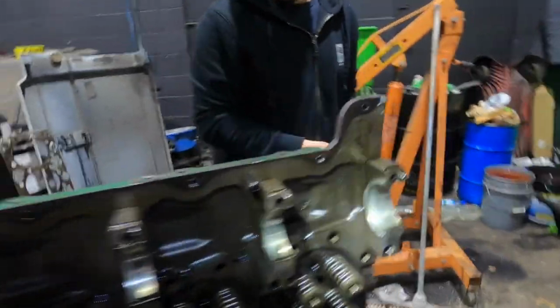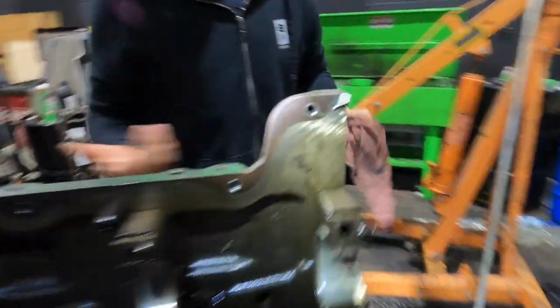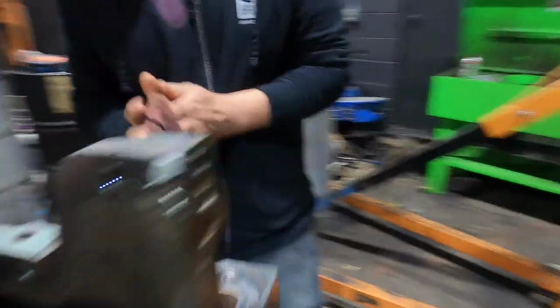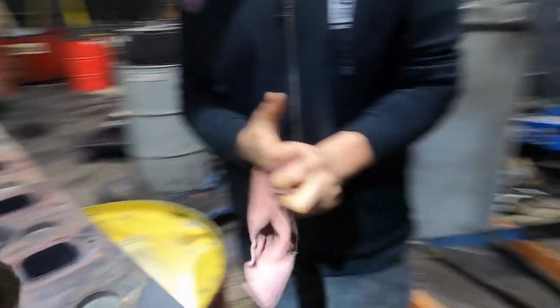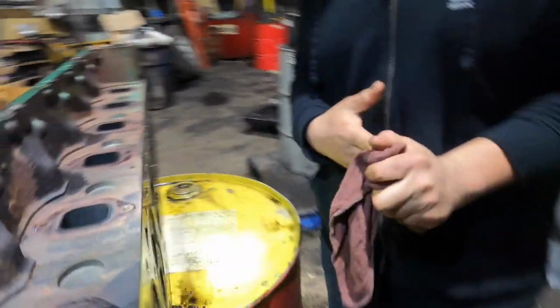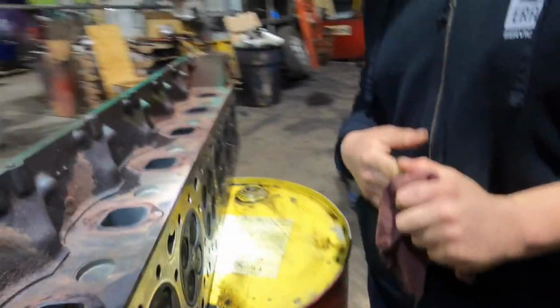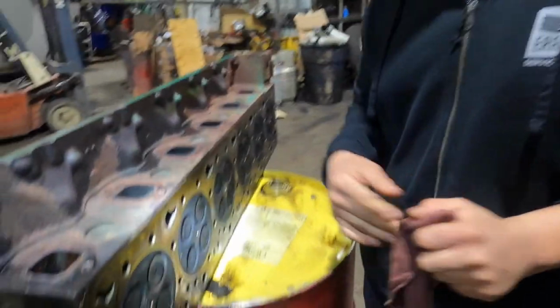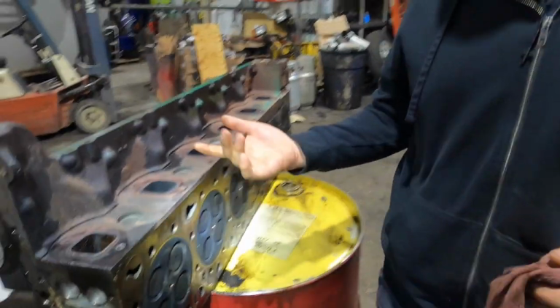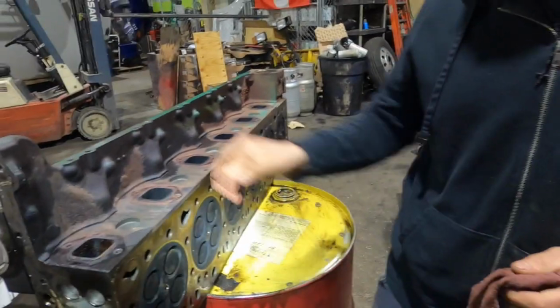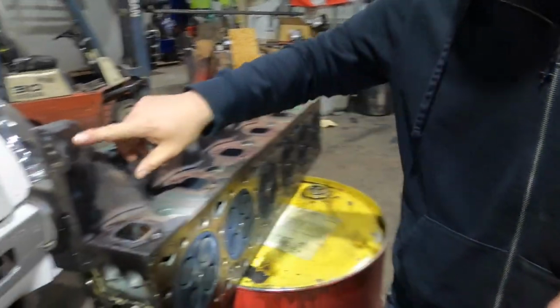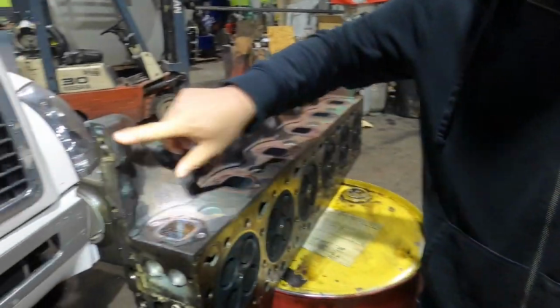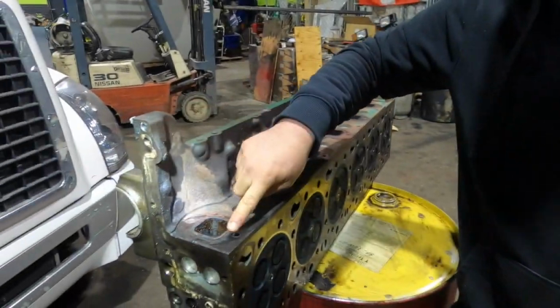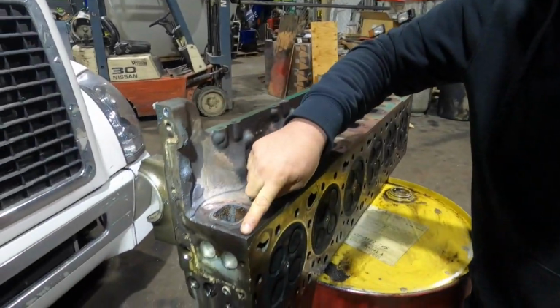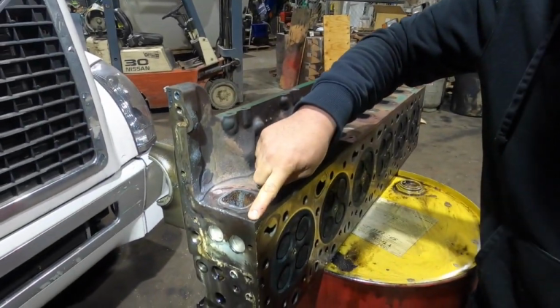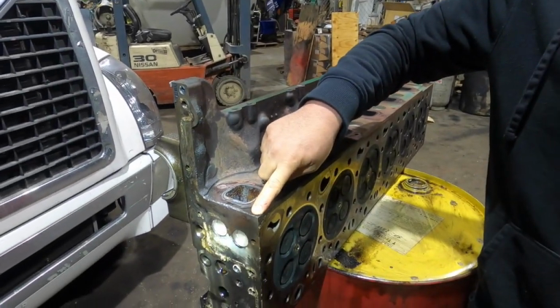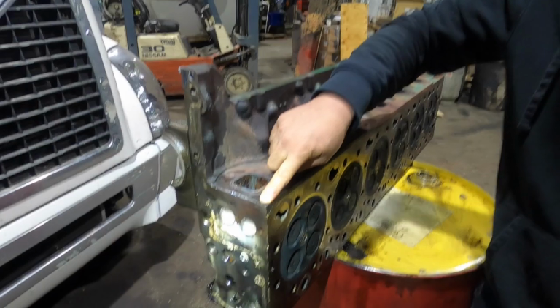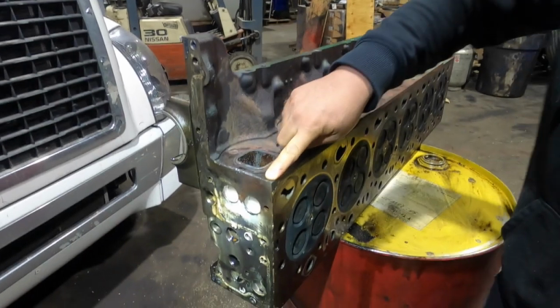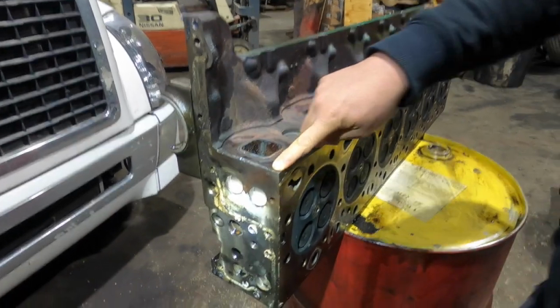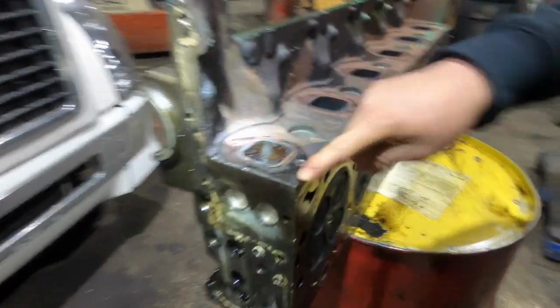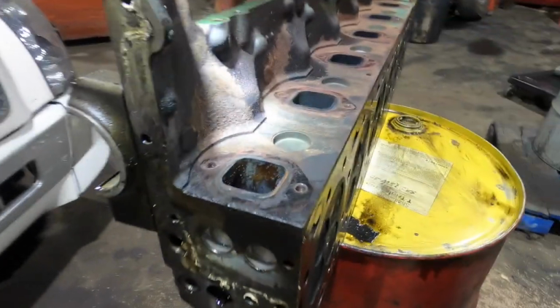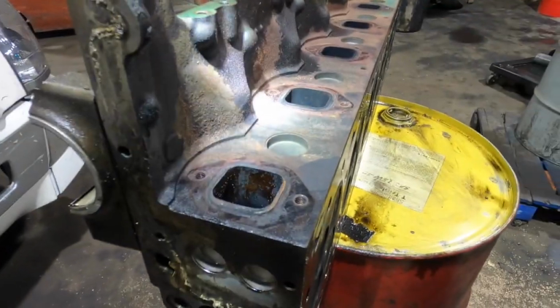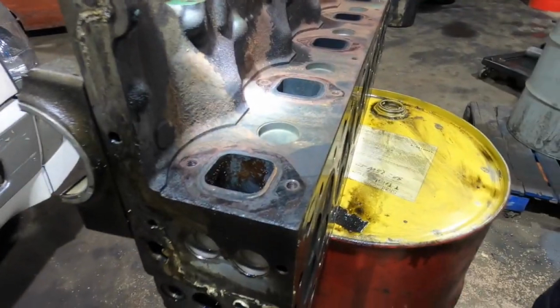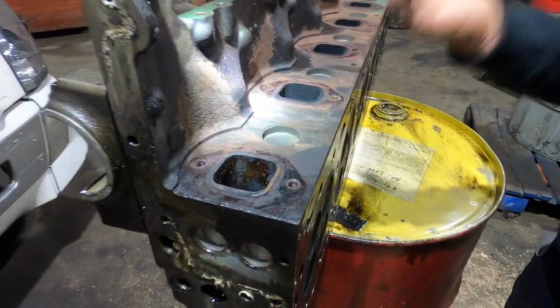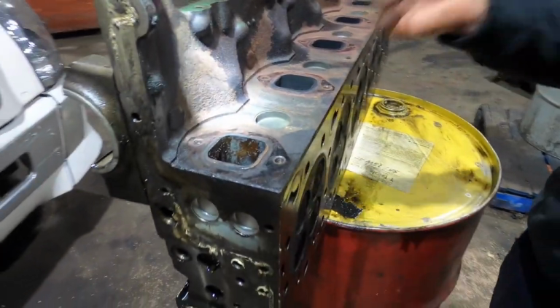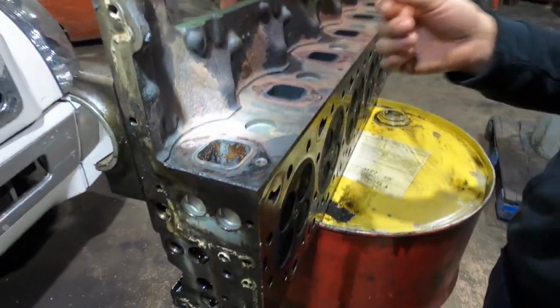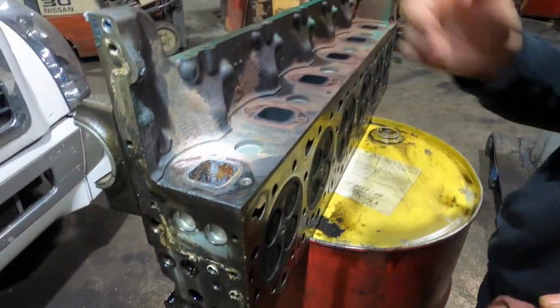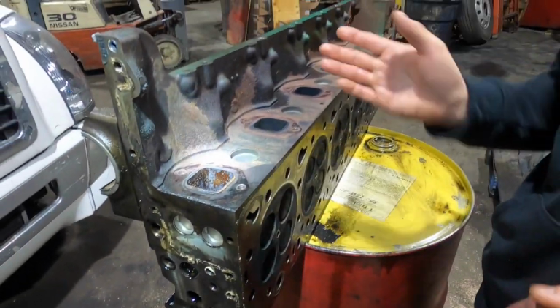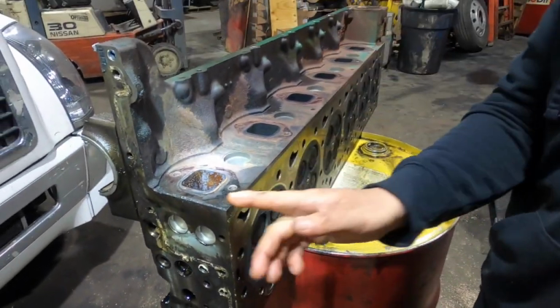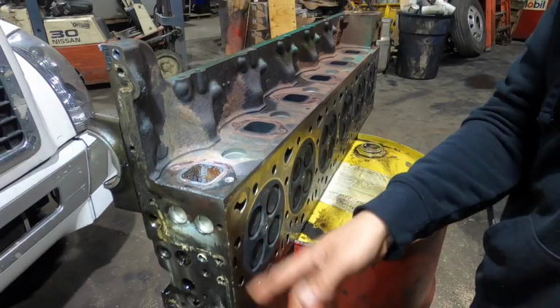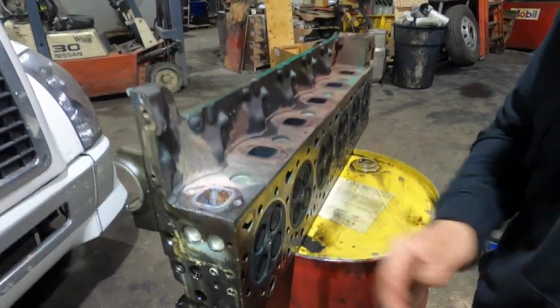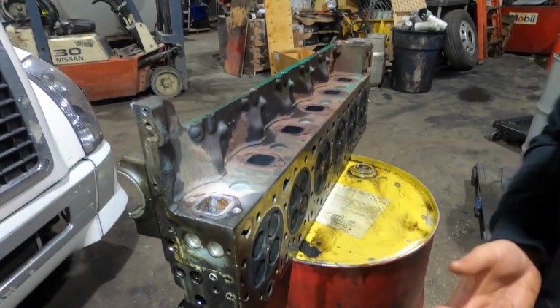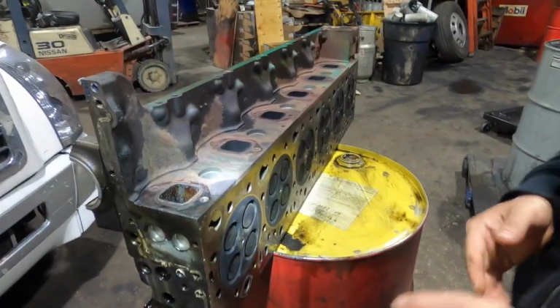So if you're going to look at a D13 for the first time or a first-time purchase, you can see this one has an oil leak on it obviously. Check both the left and right rear sides — that's where they love to leak.